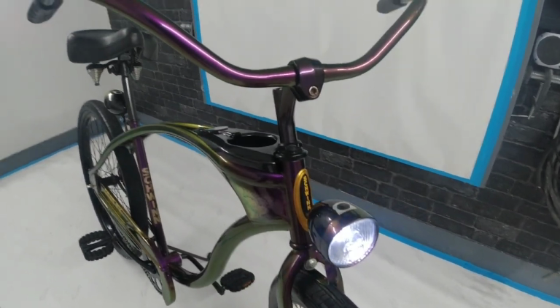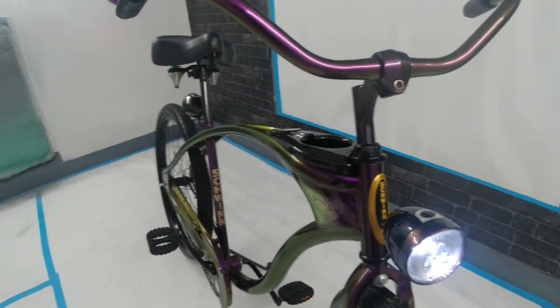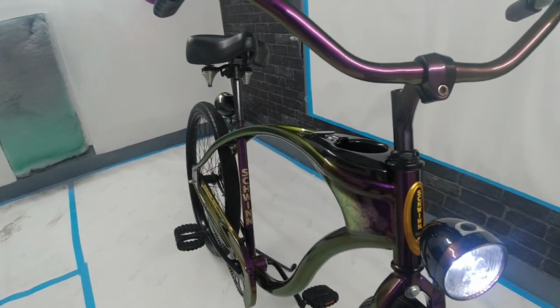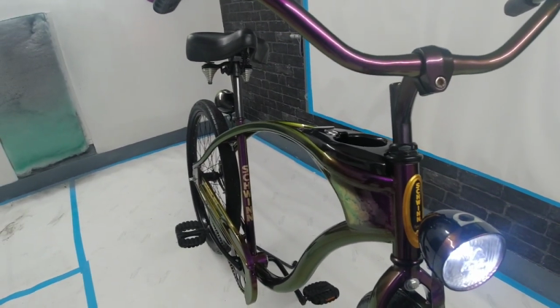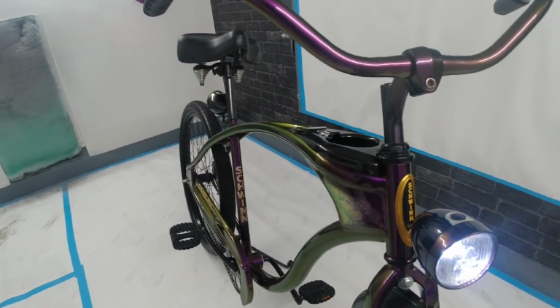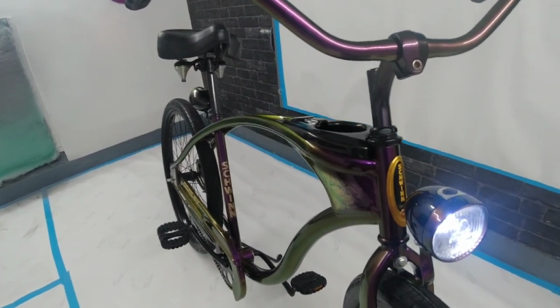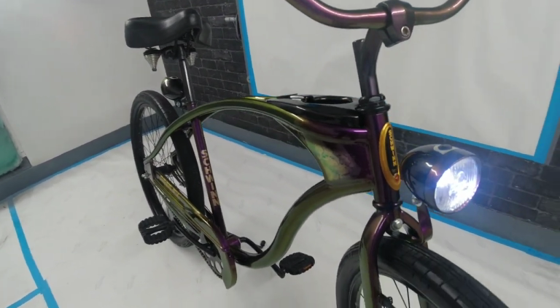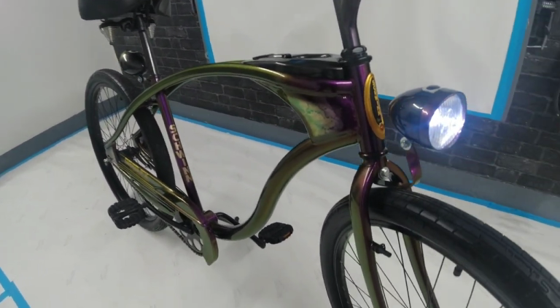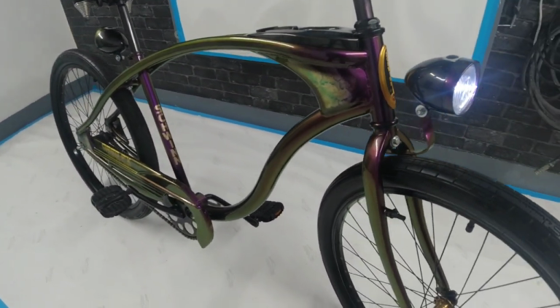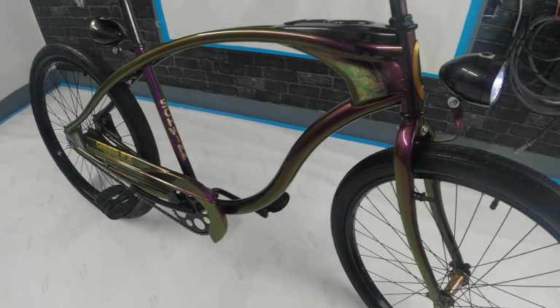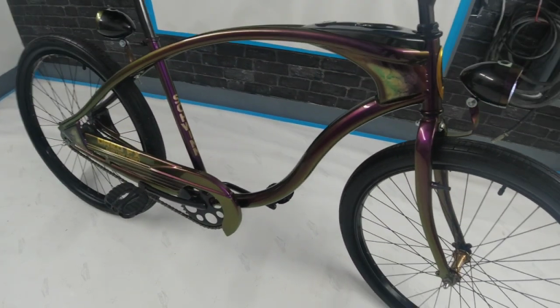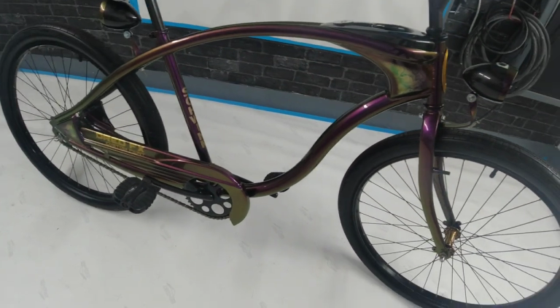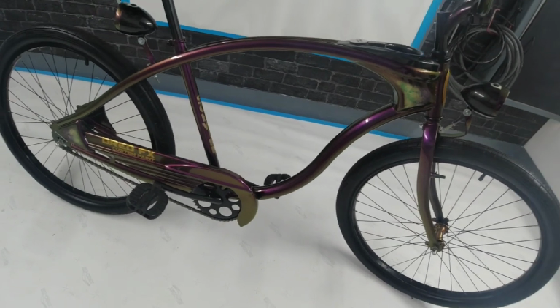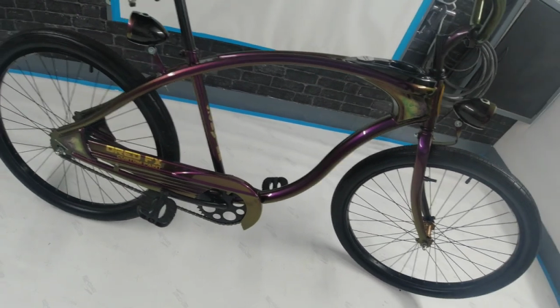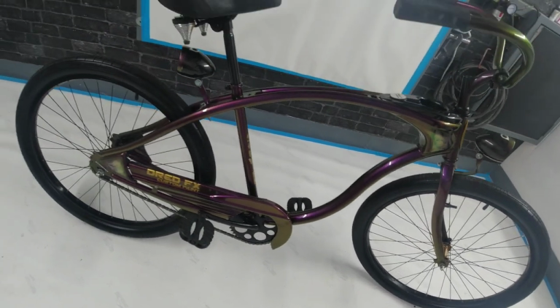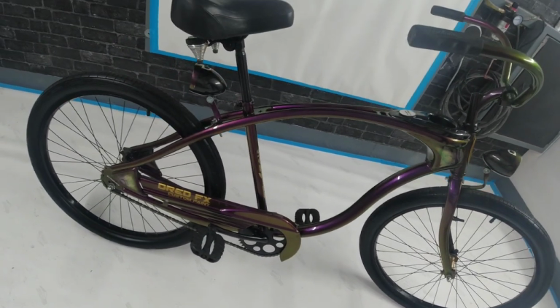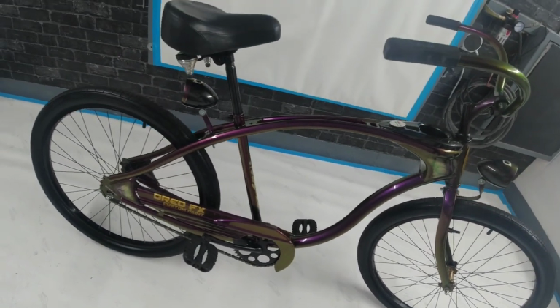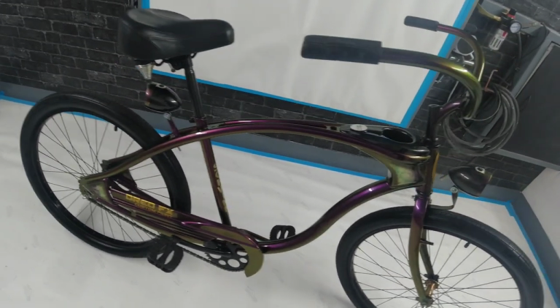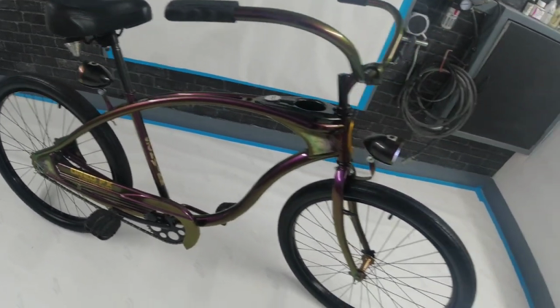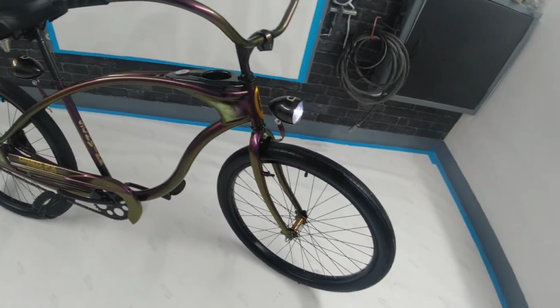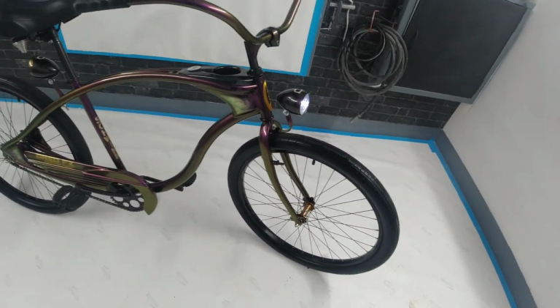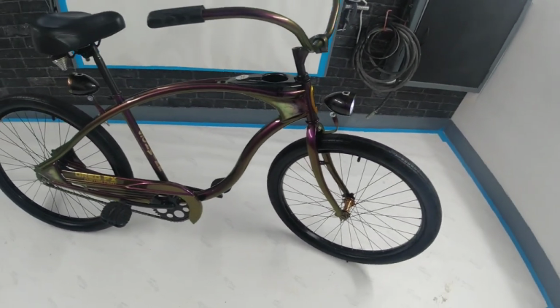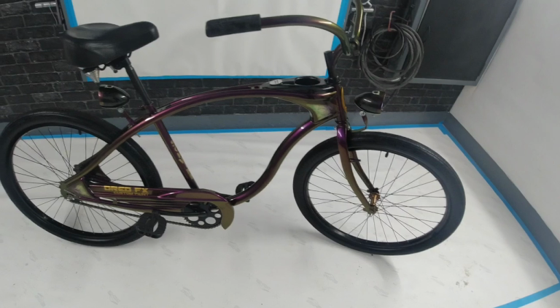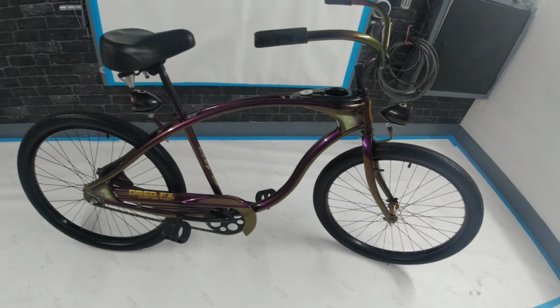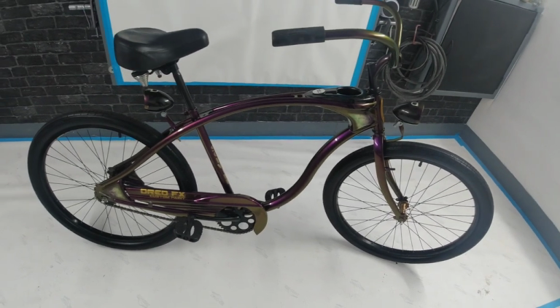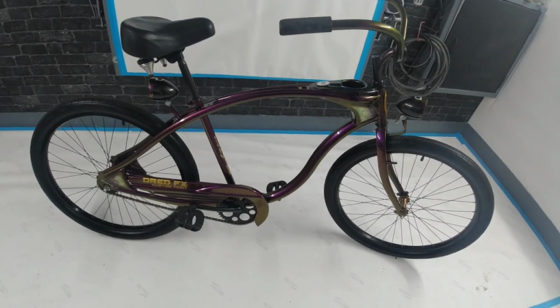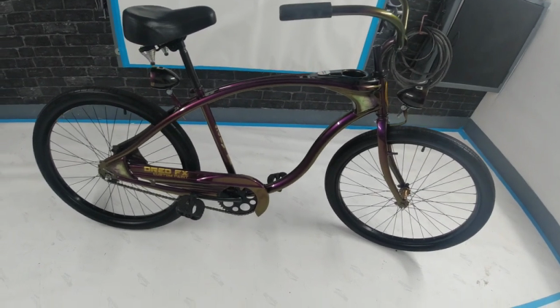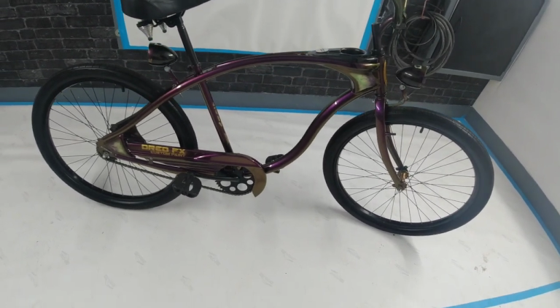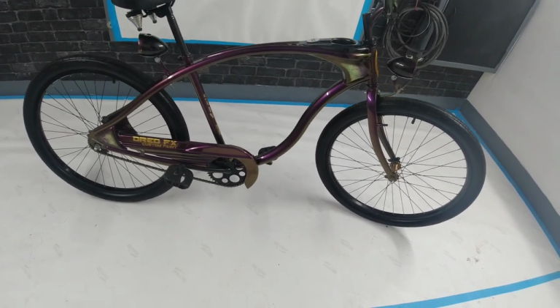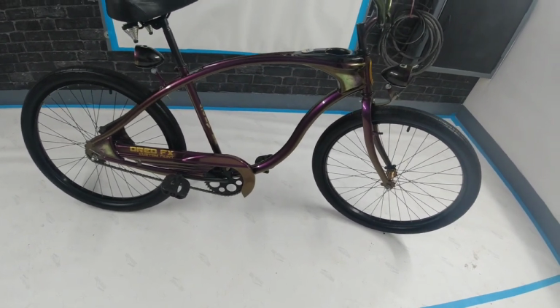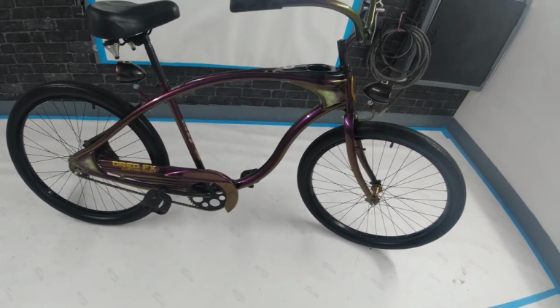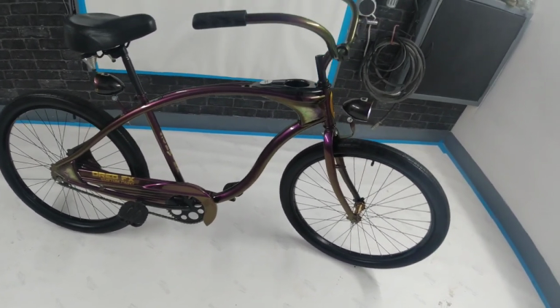Outside it's jet purple, and then when you put lights on it in here you can see the color shift — when you look down the frame like that you can see the green in it just kicking in. In the sunlight it really pops. If it's bright tomorrow I'll take it out for a spin, but everything went together really well, no dramas, and it's all good to go.